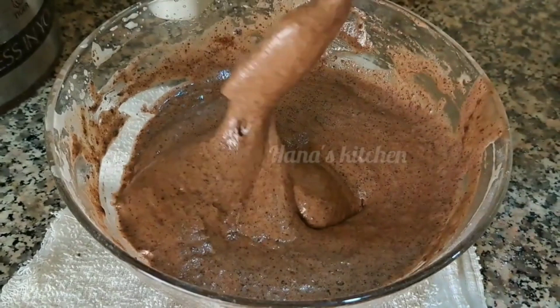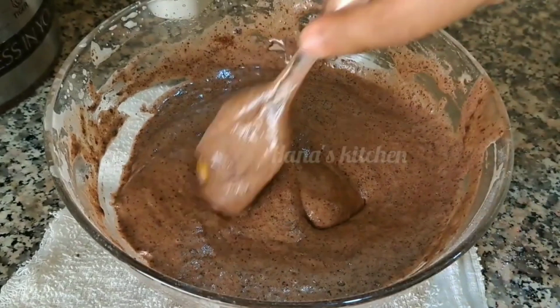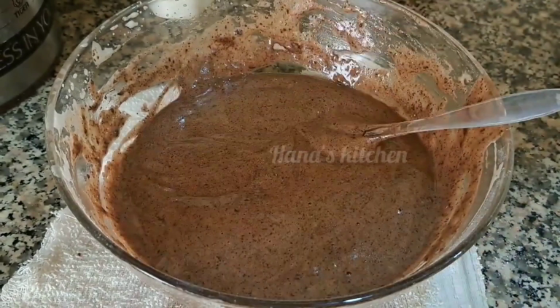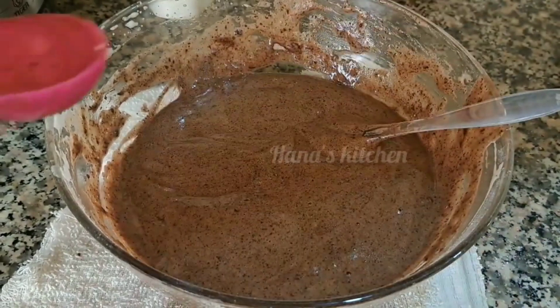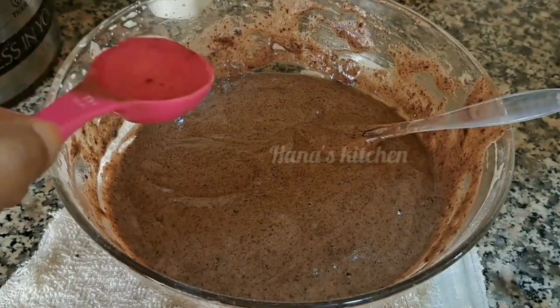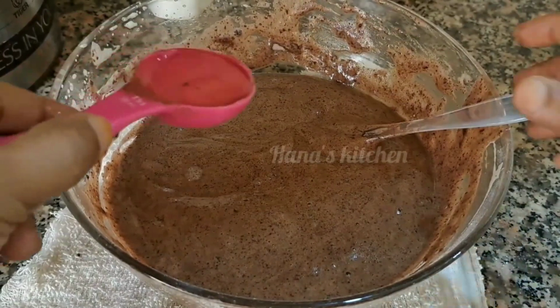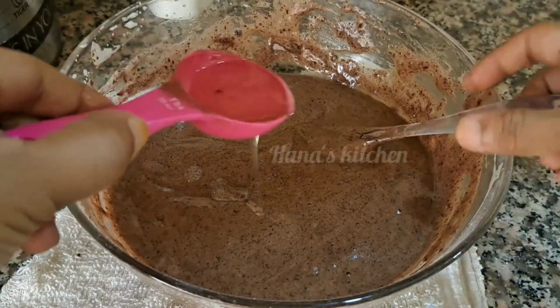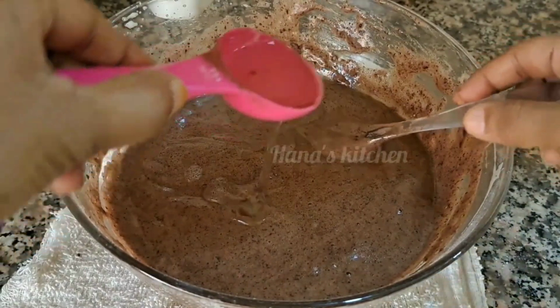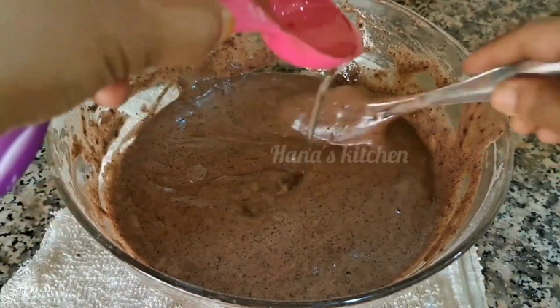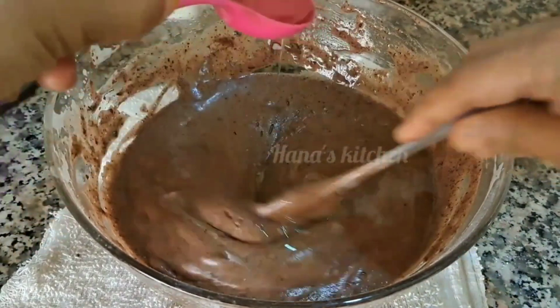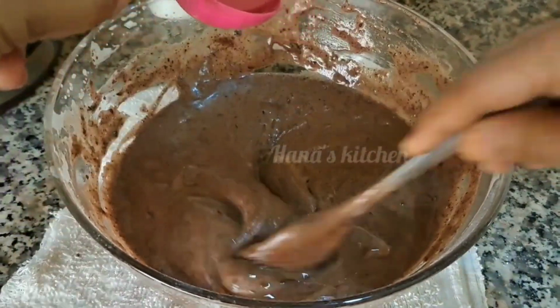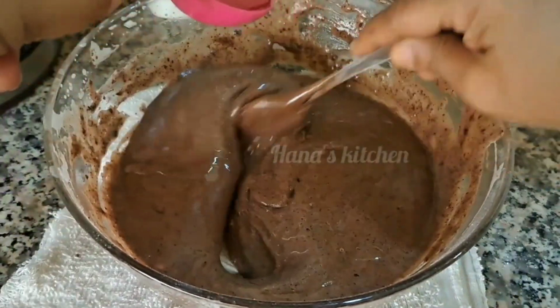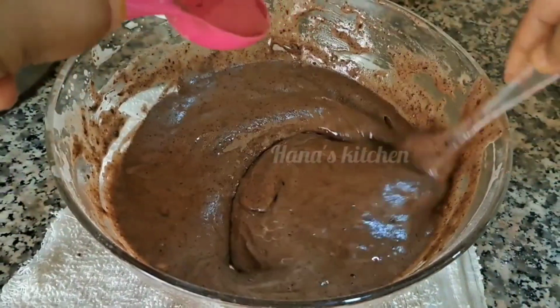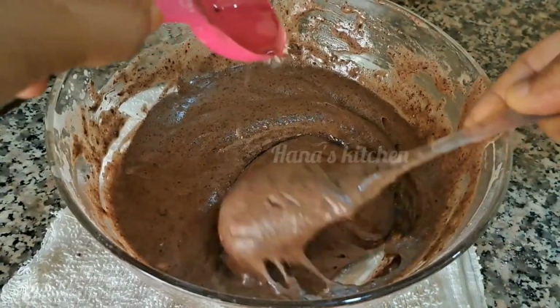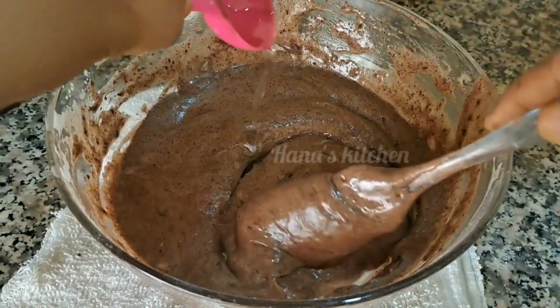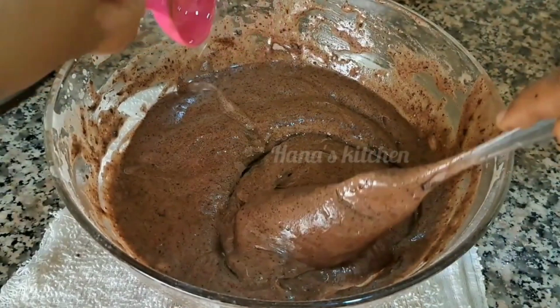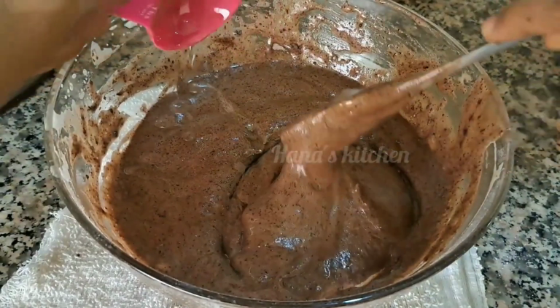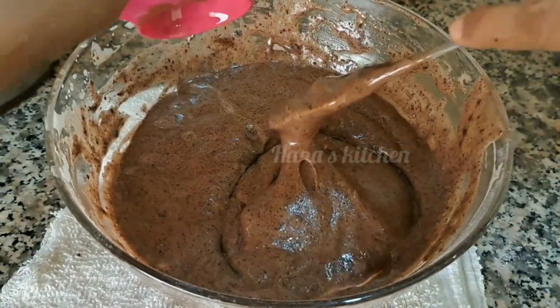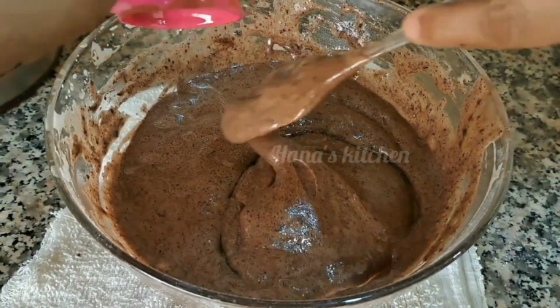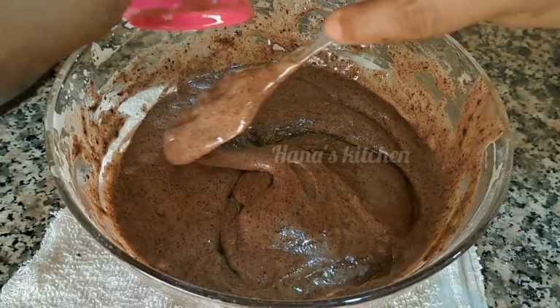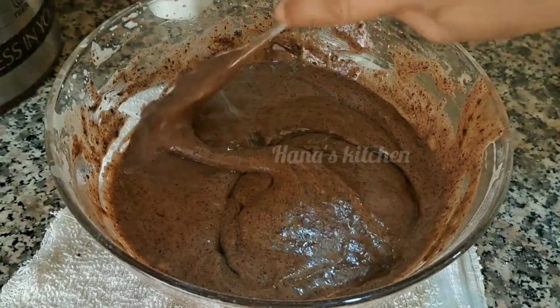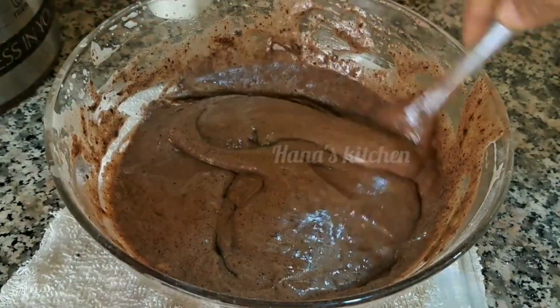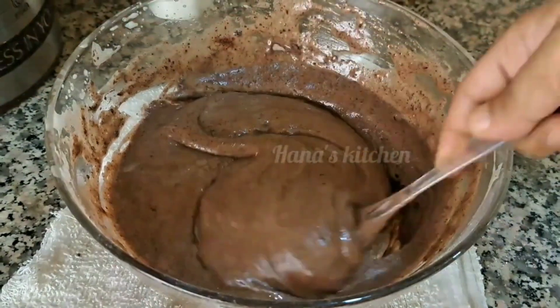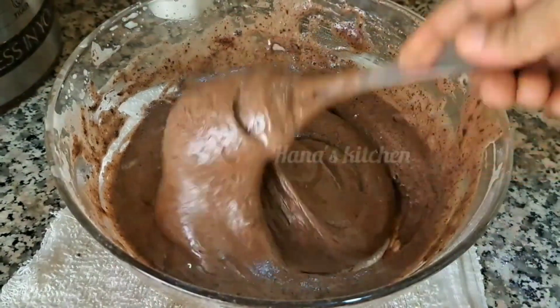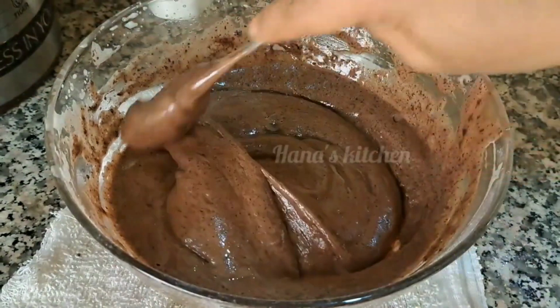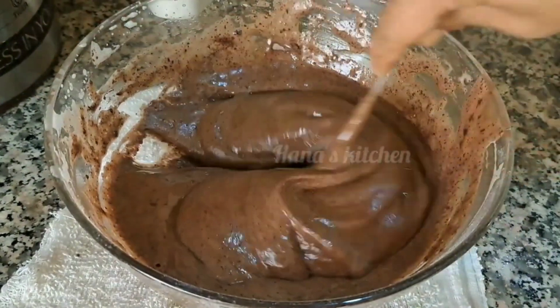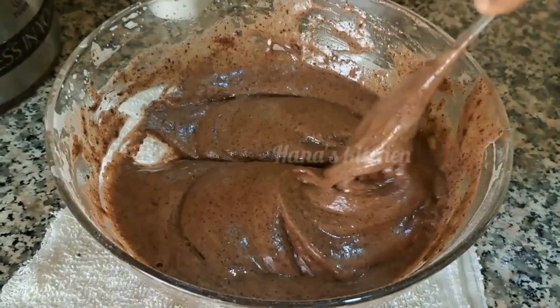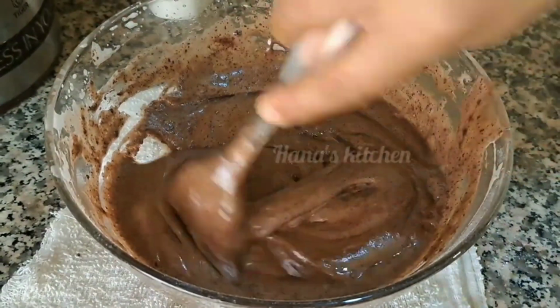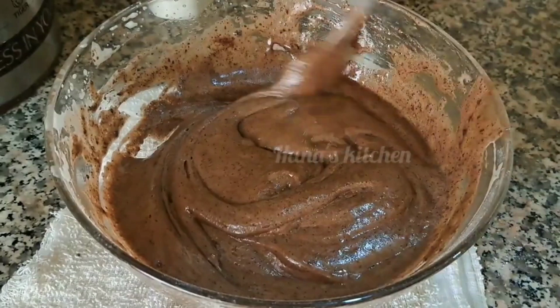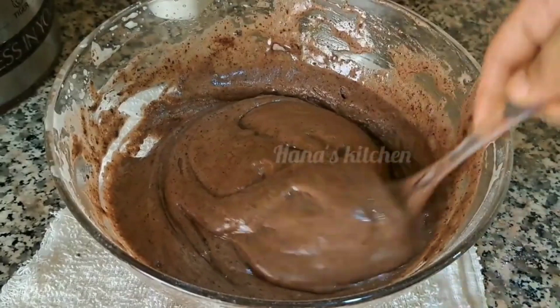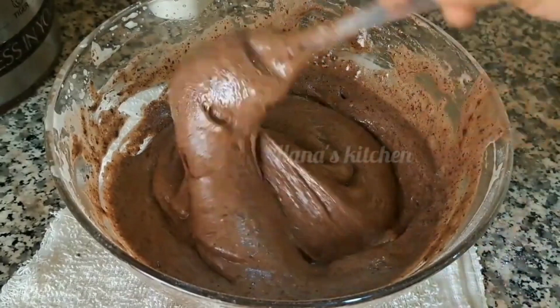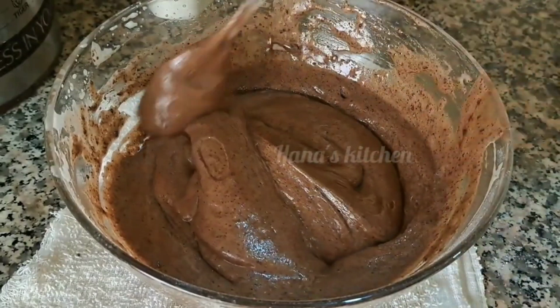We will also mix it in a tablespoon. We will mix it in a little bit.